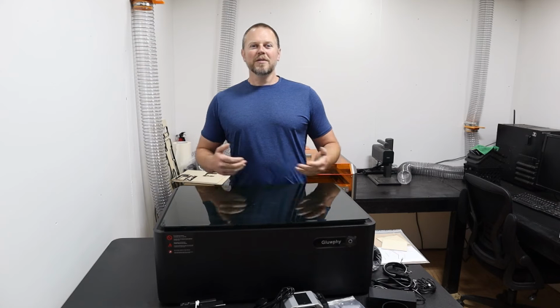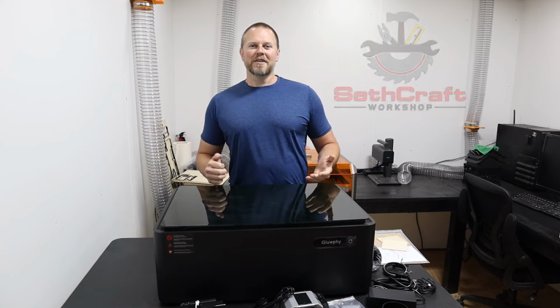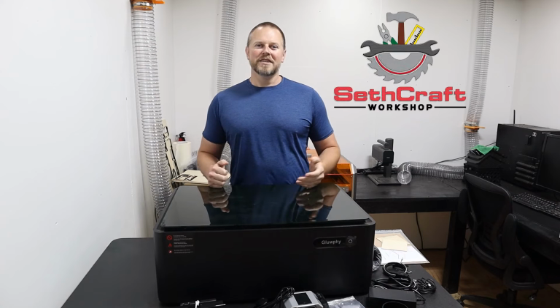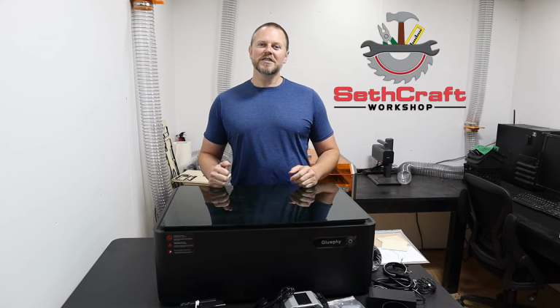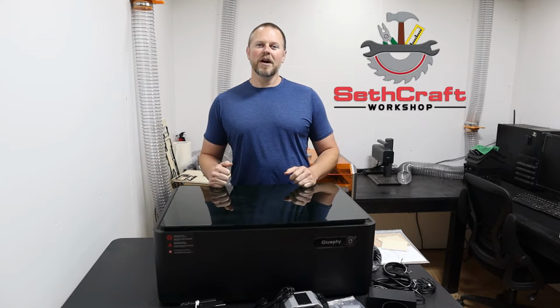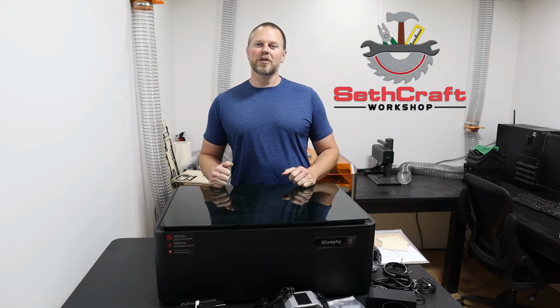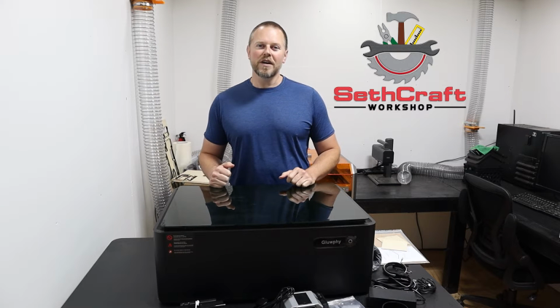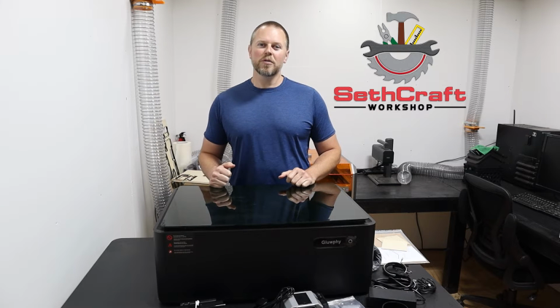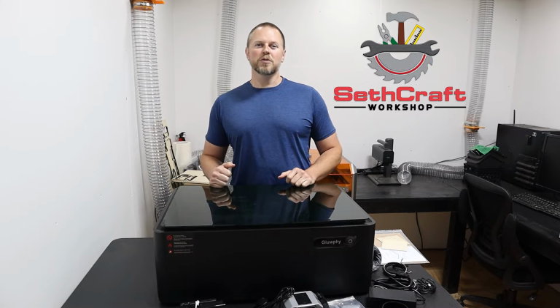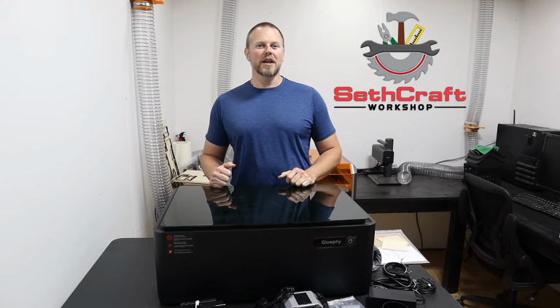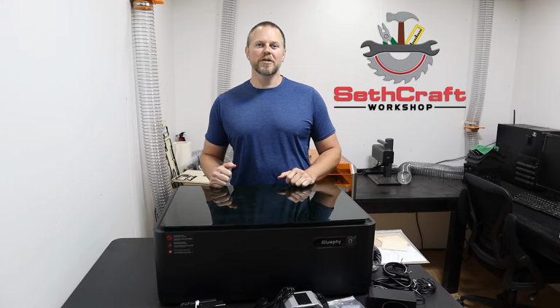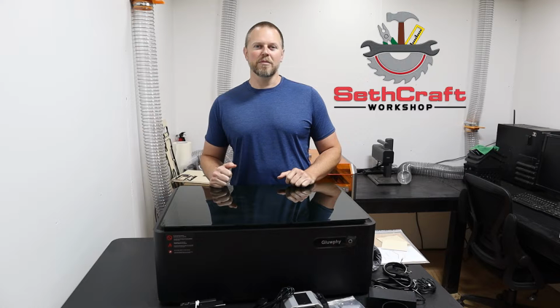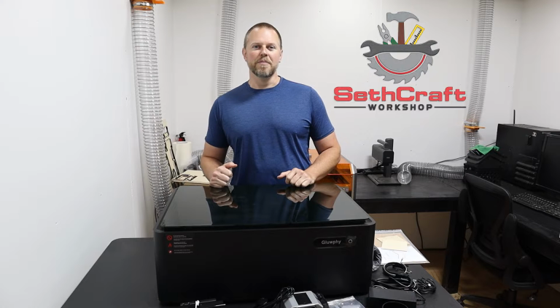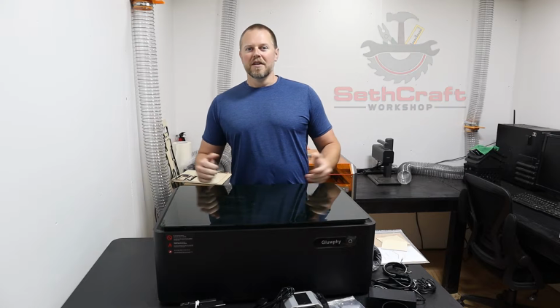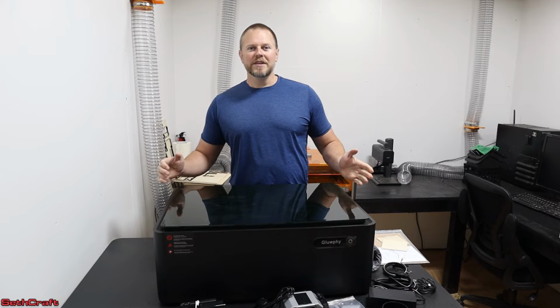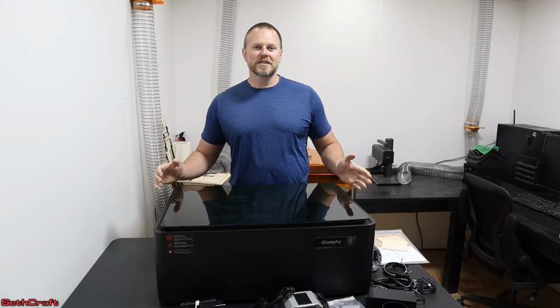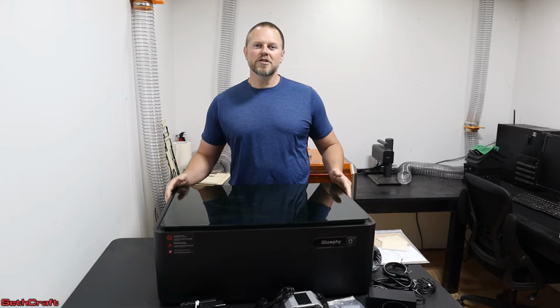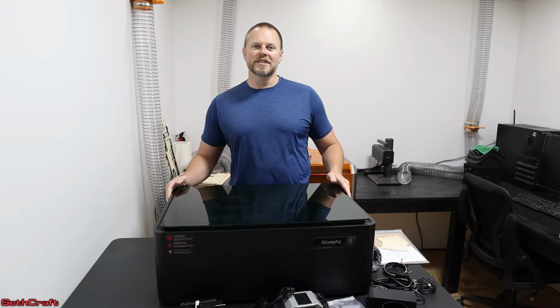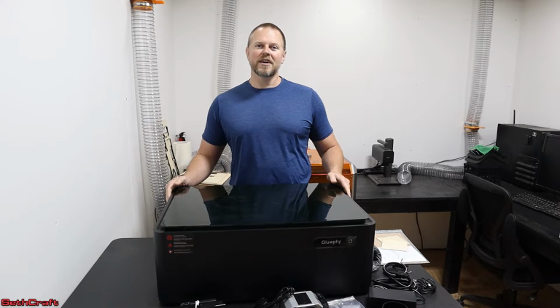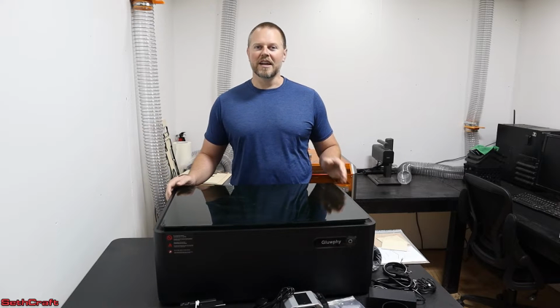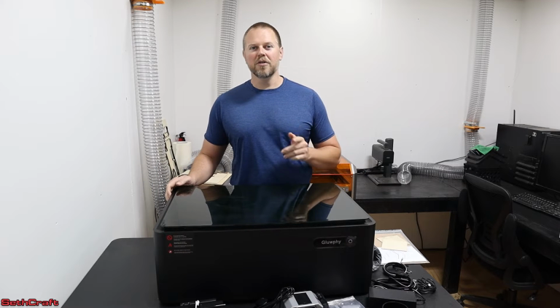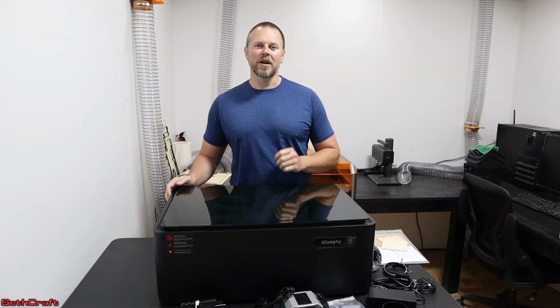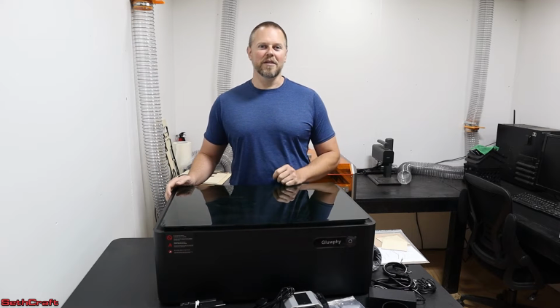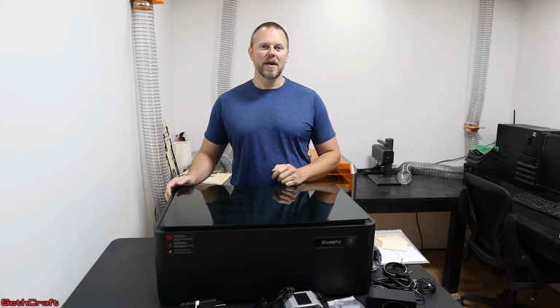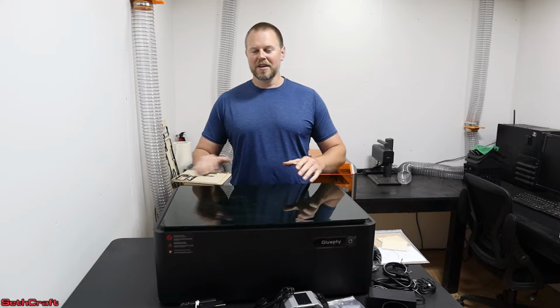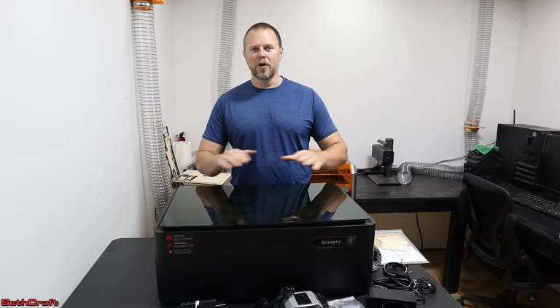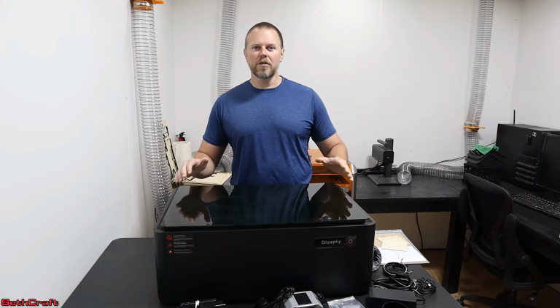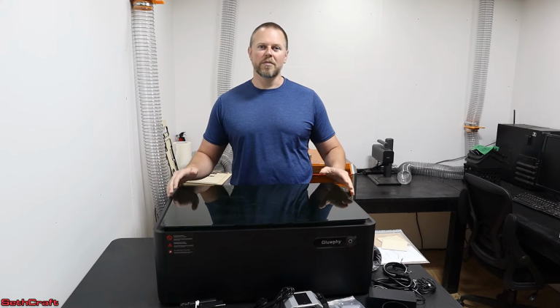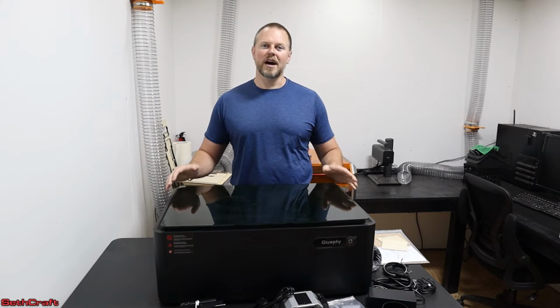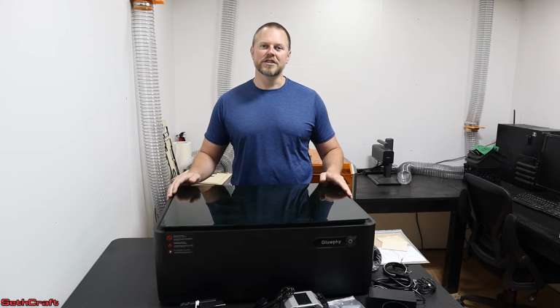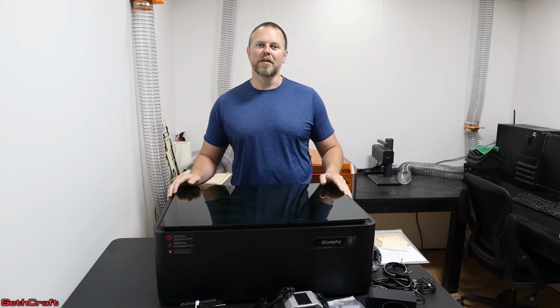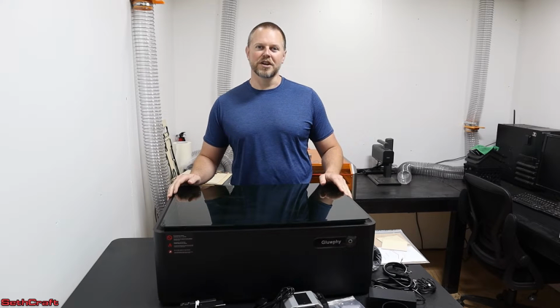Welcome to Sethcraft. I just opened up the Gloofy all-in-one 20-watt laser engraving machine. The company sent this laser so that I could test it out and let you know what I think about it, and give you an overview and basic operations of the machine.